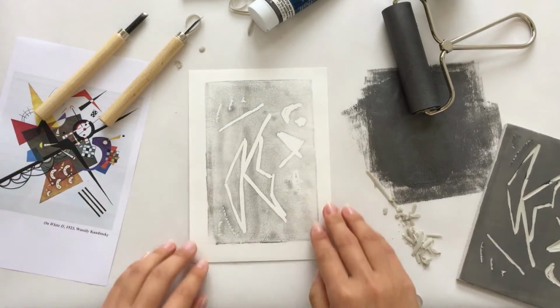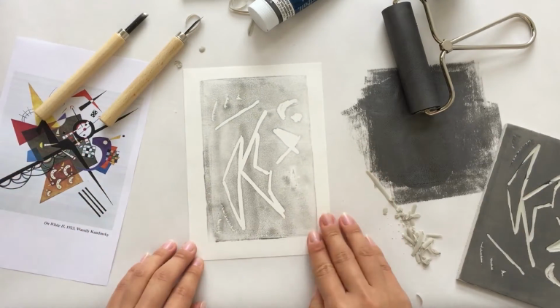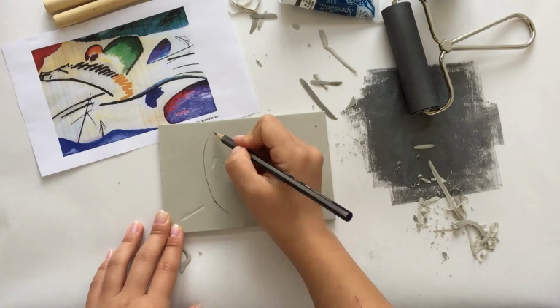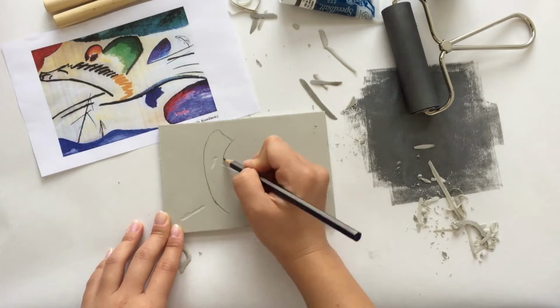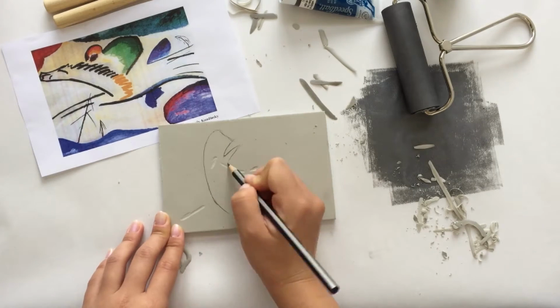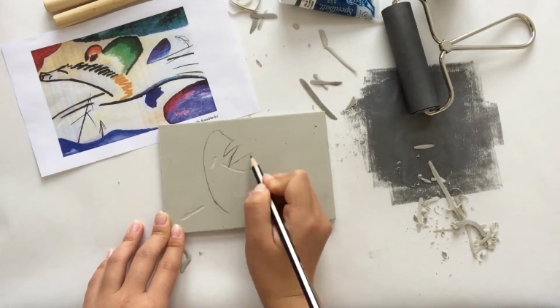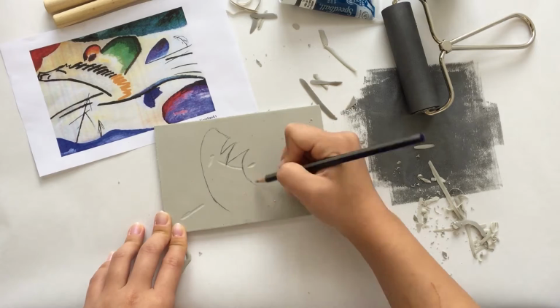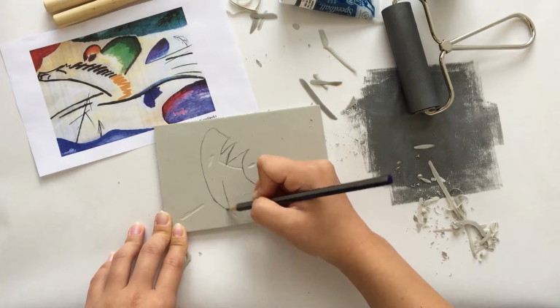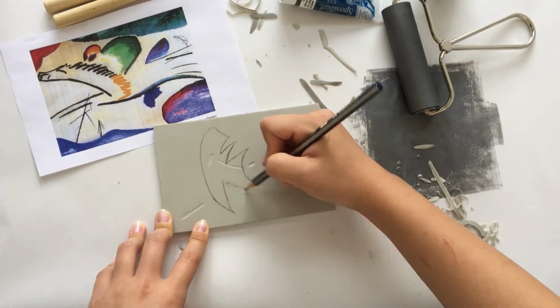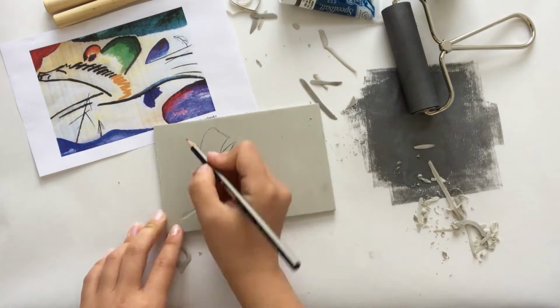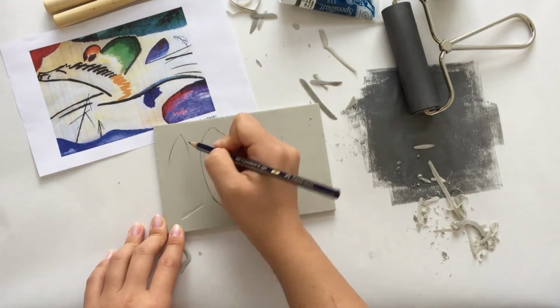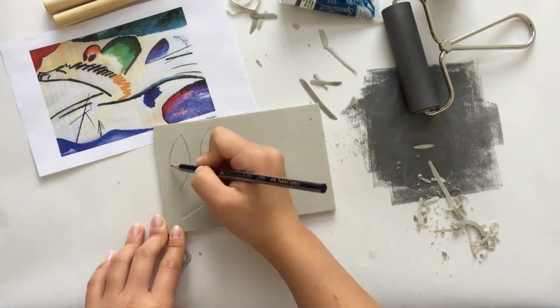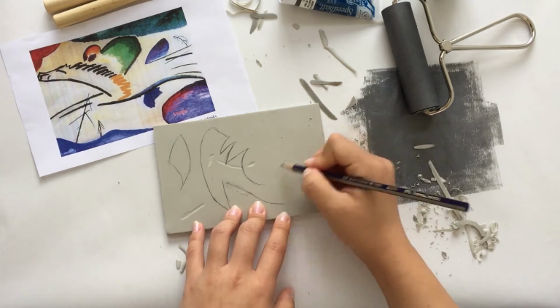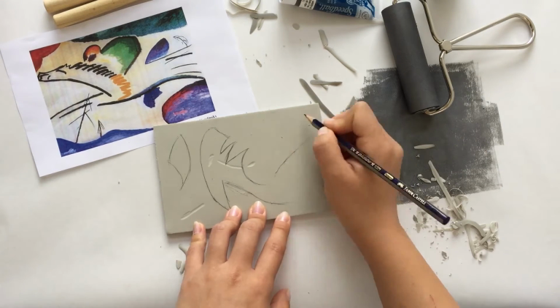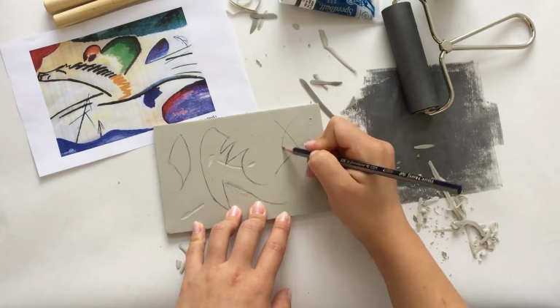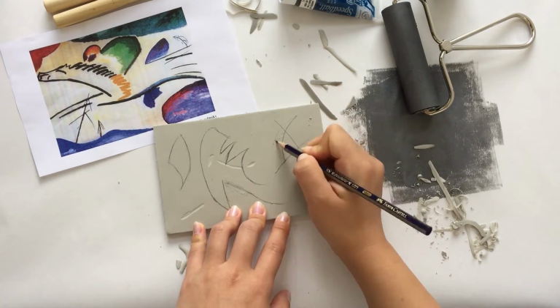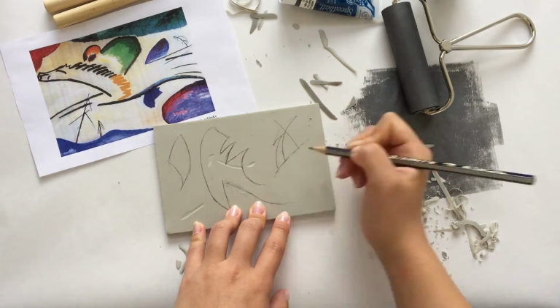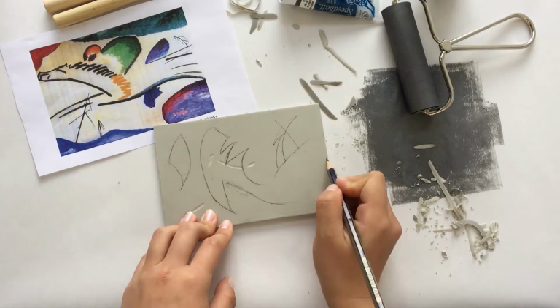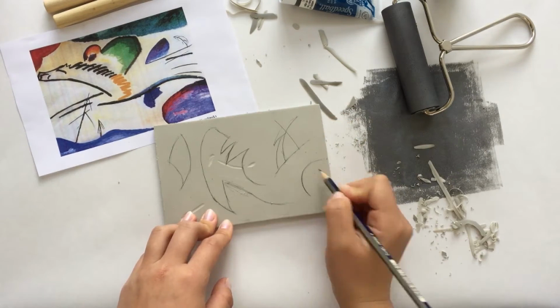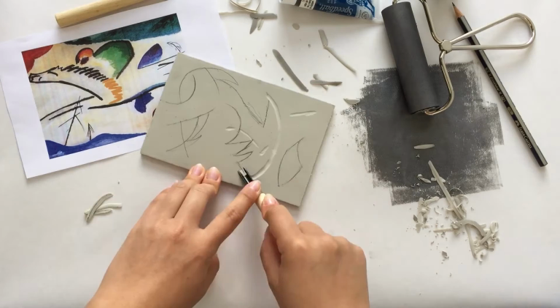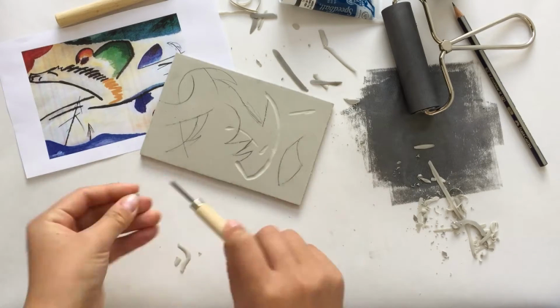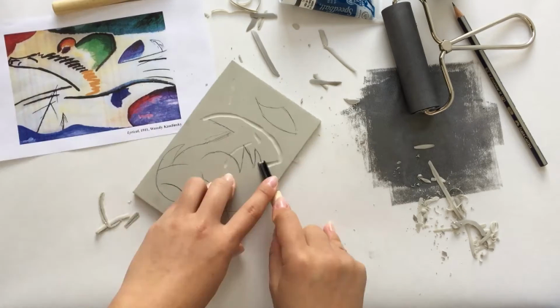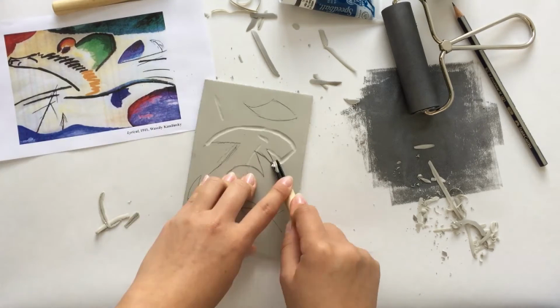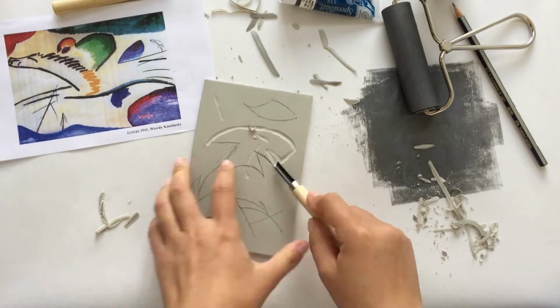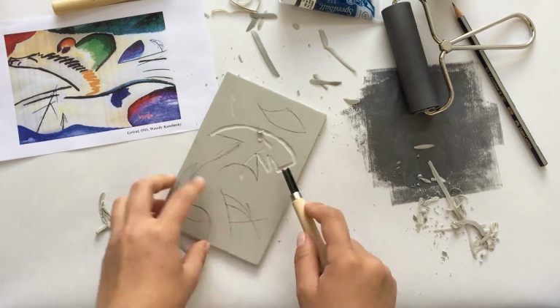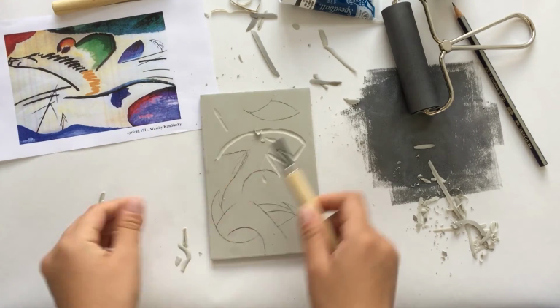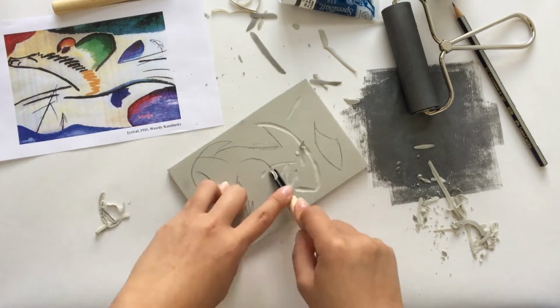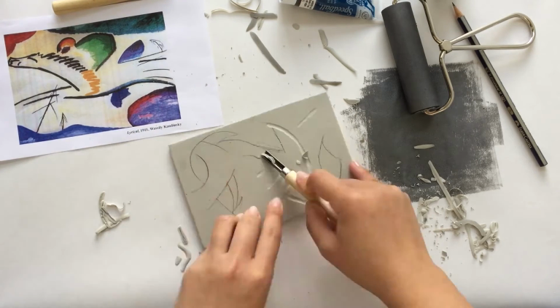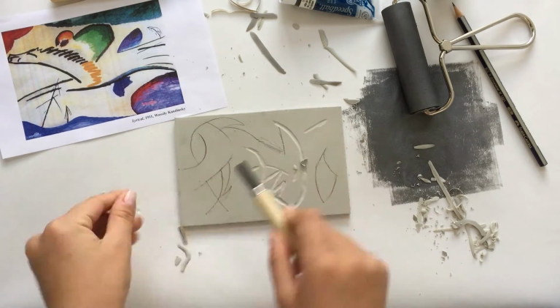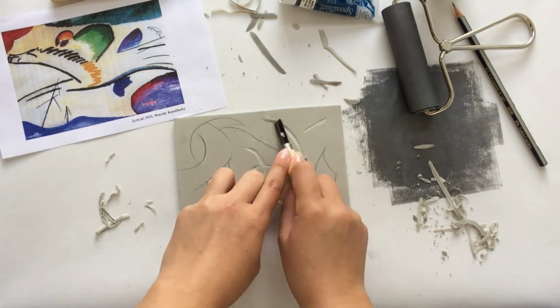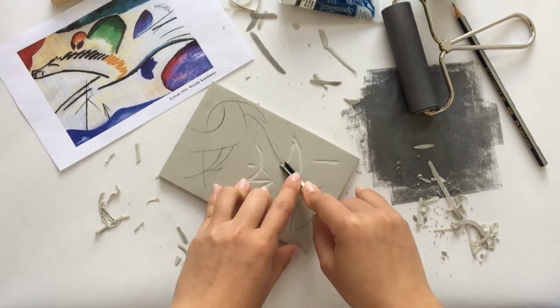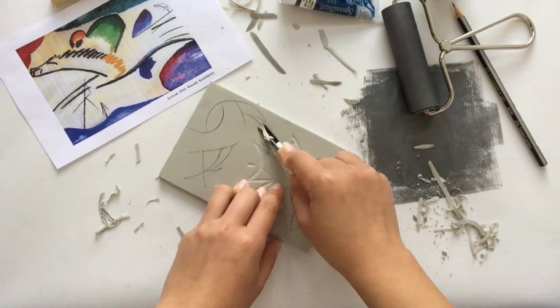The fun part about printmaking is that we can reuse the block. Simply clean your inking plate and printing block with a little bit of water and dry it with a paper towel, and start to carve out your image.